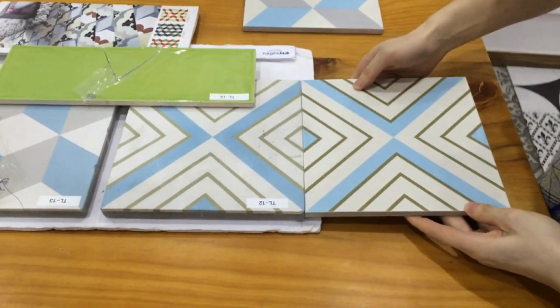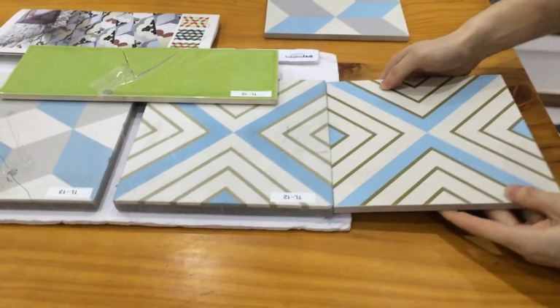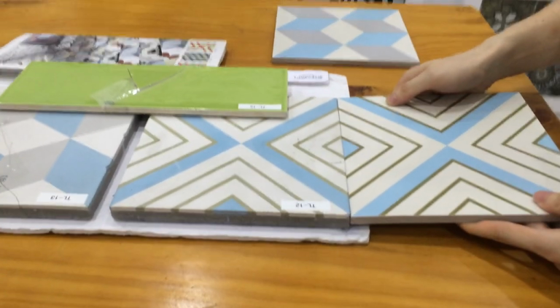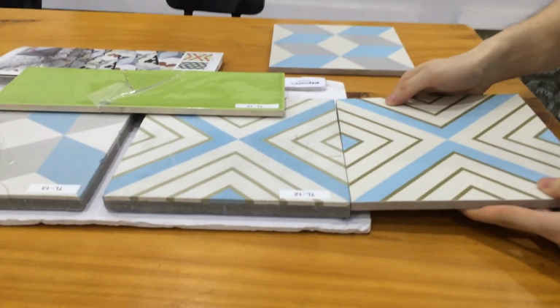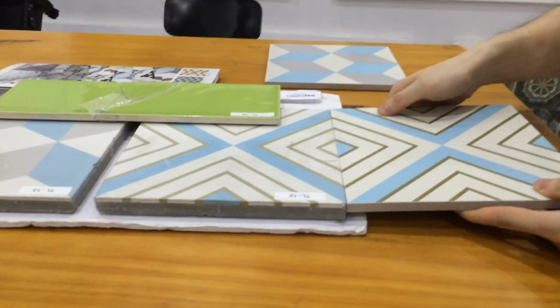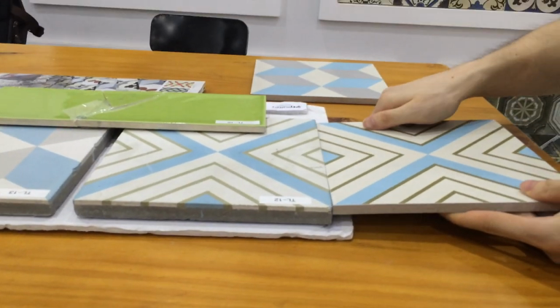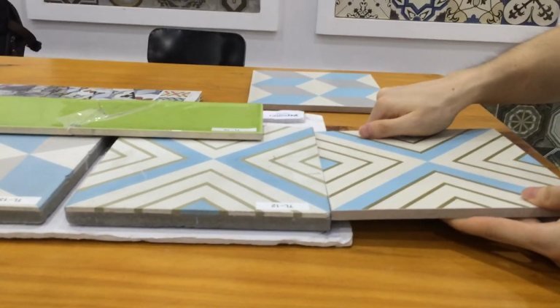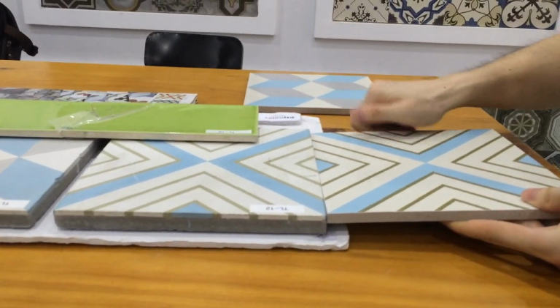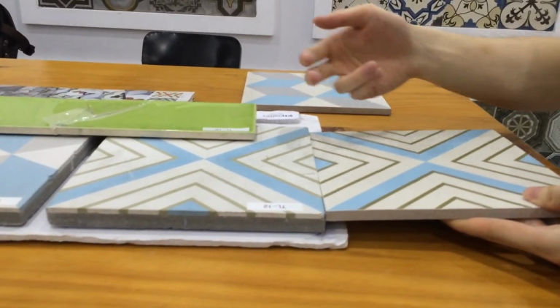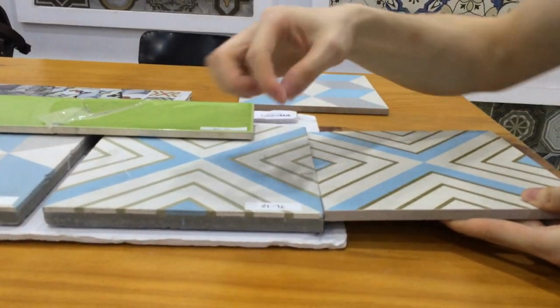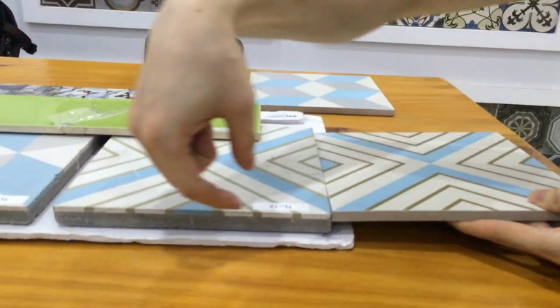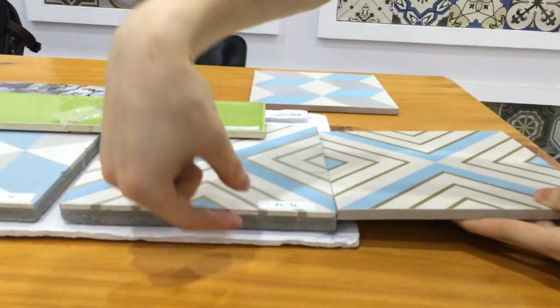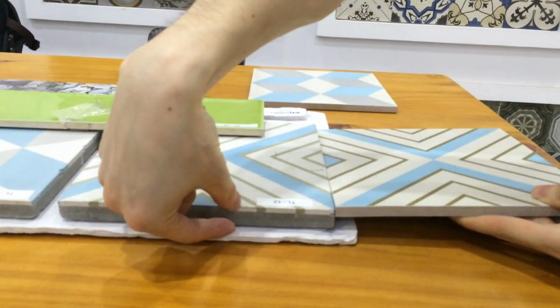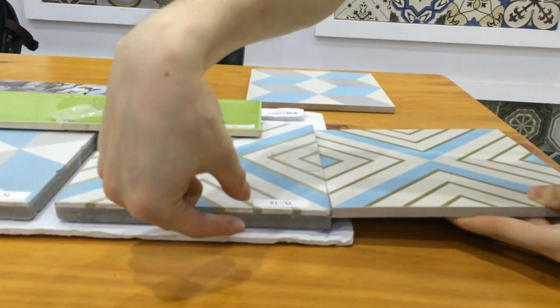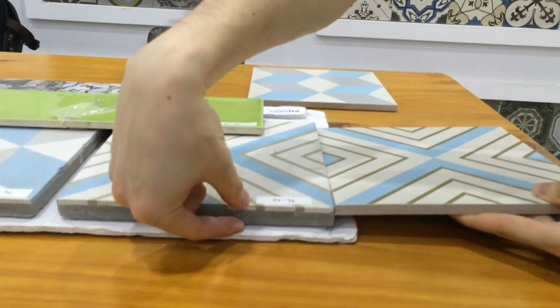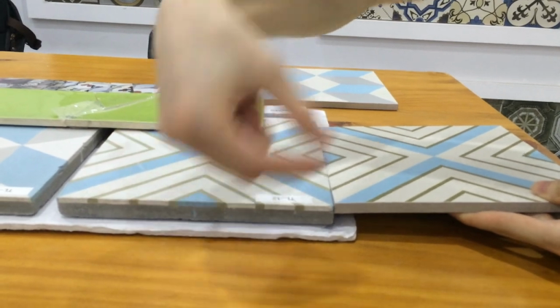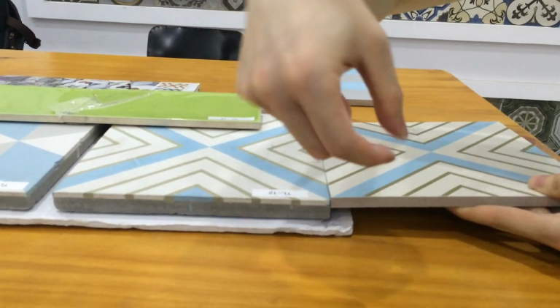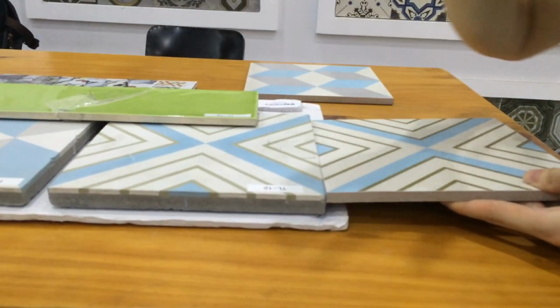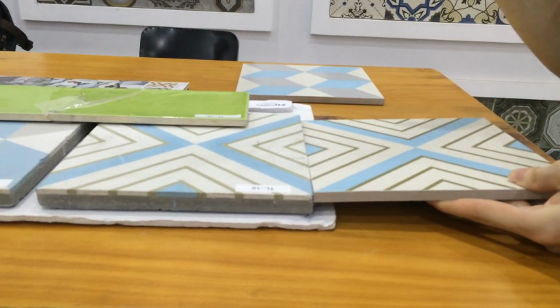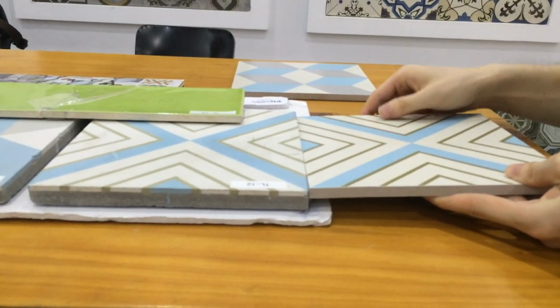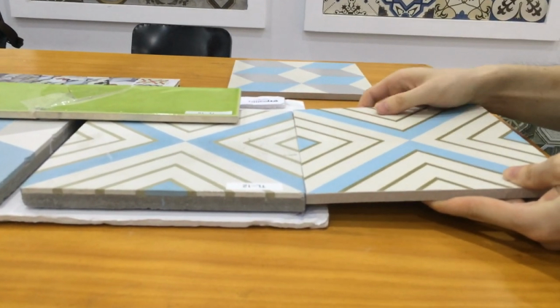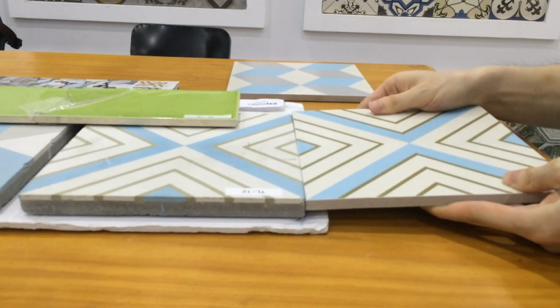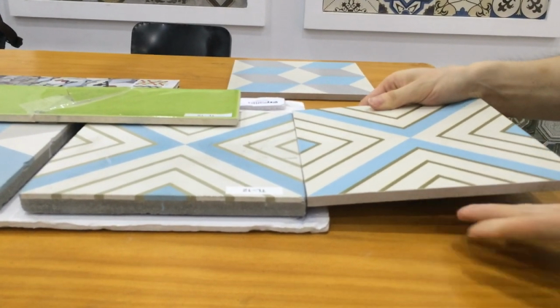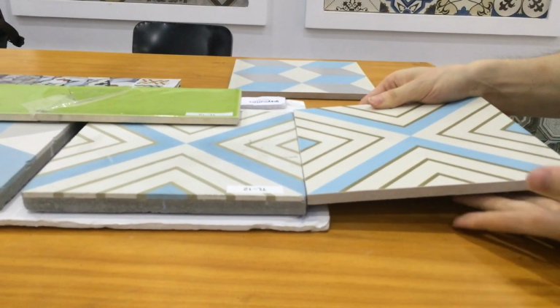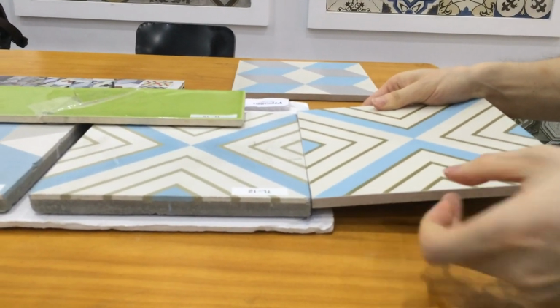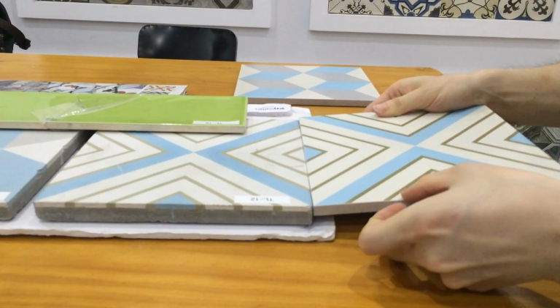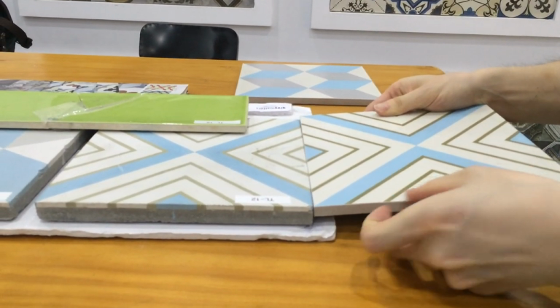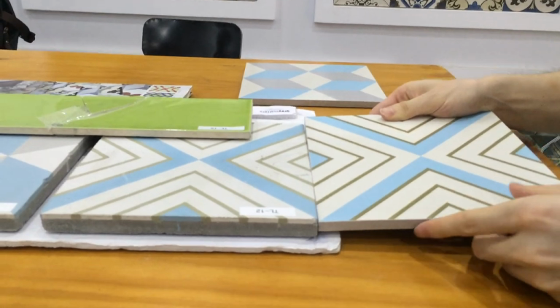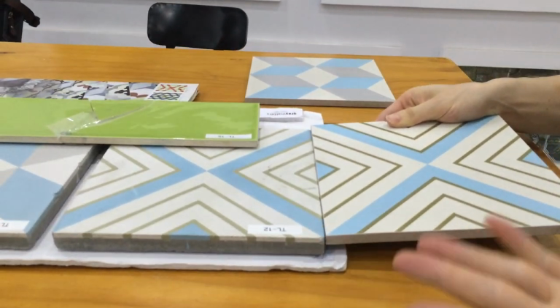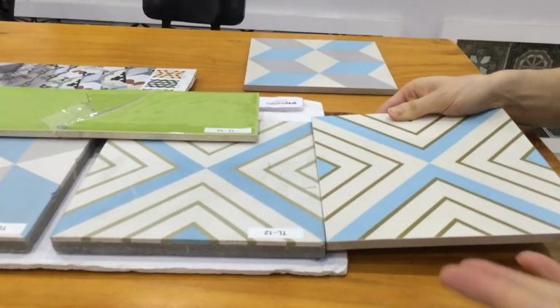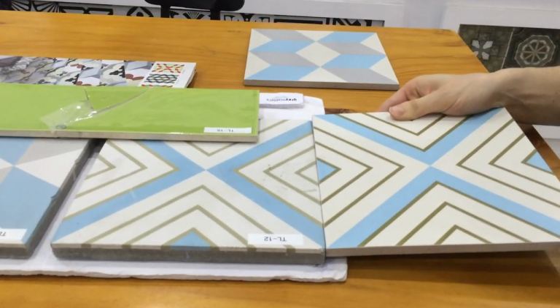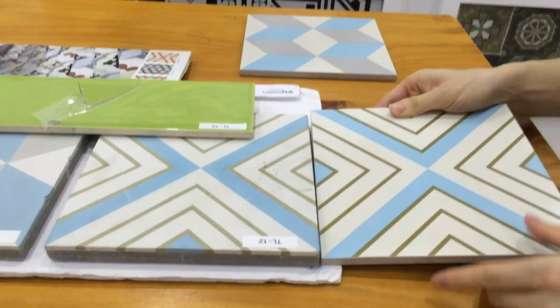I want to show the difference between the two tiles. You can see the ceramic tile from the other company is heavy, and our ceramic tile is light. It's very thin — it can save you much space.